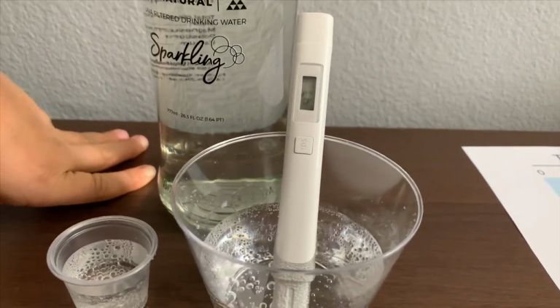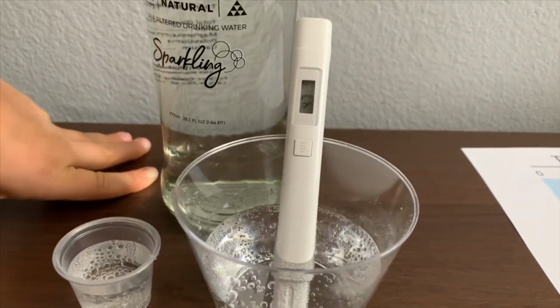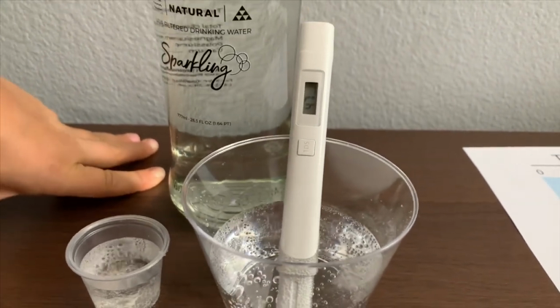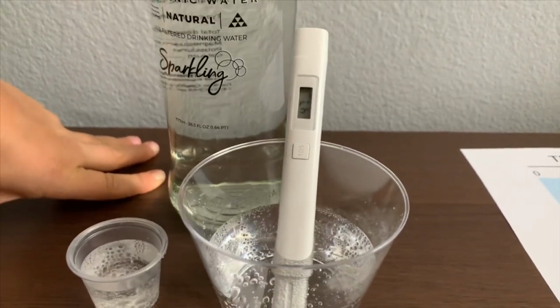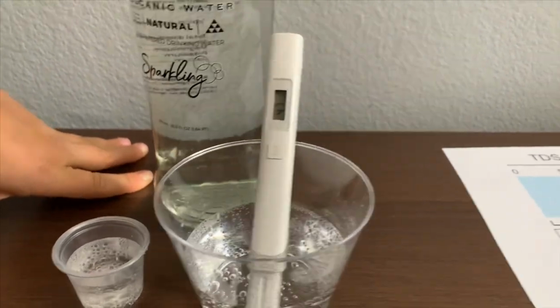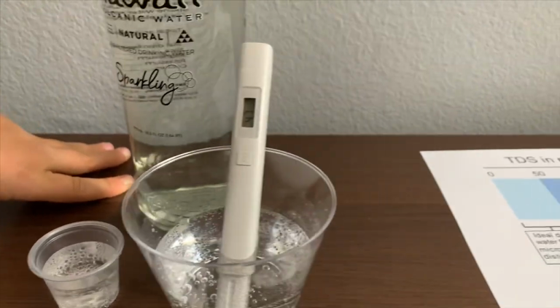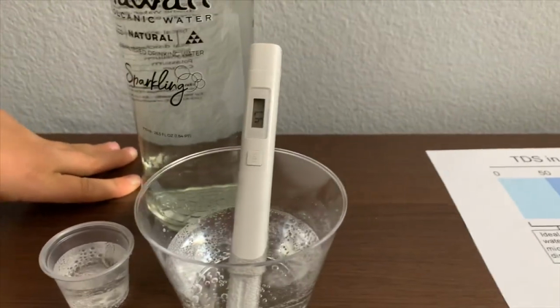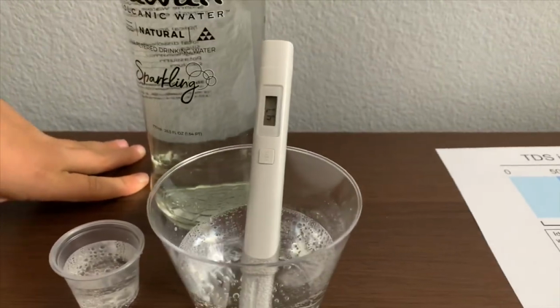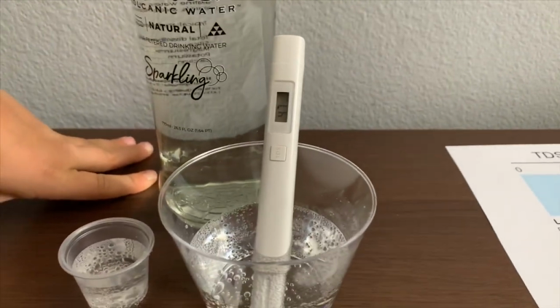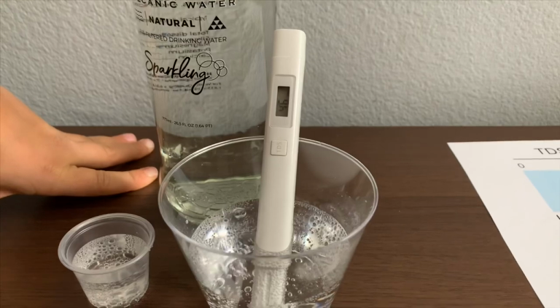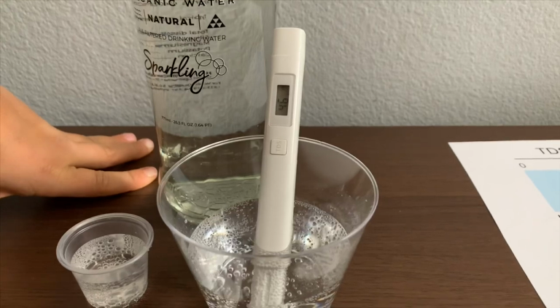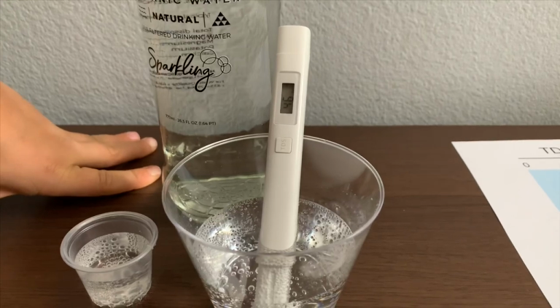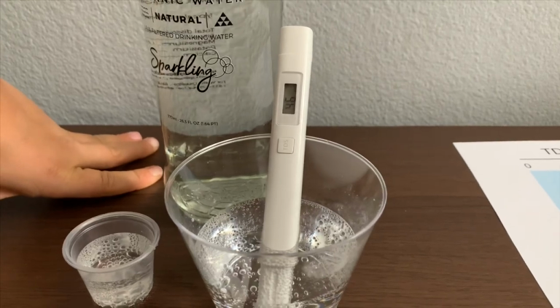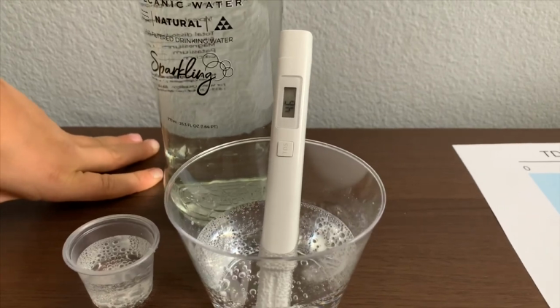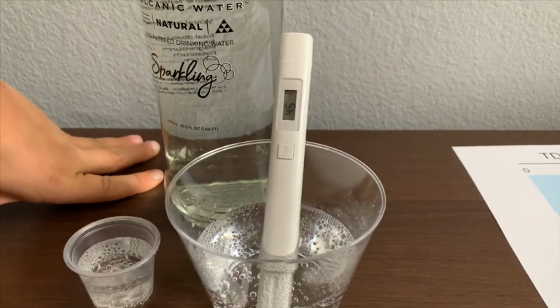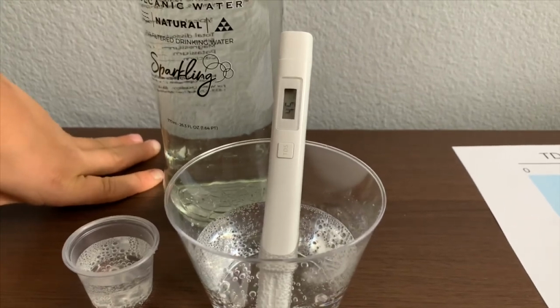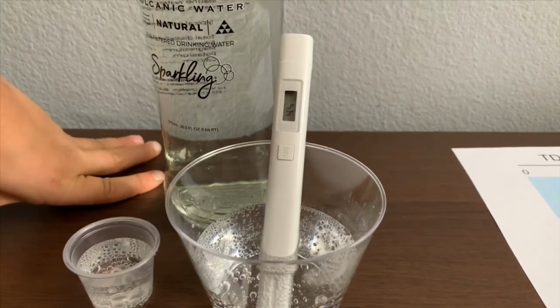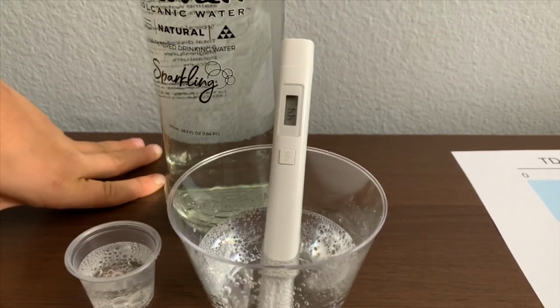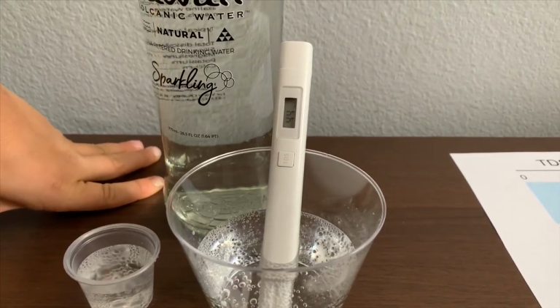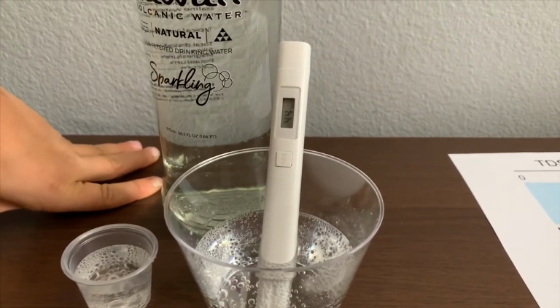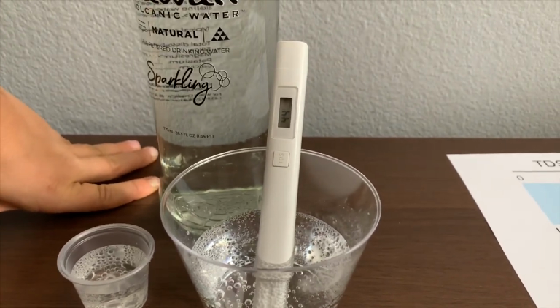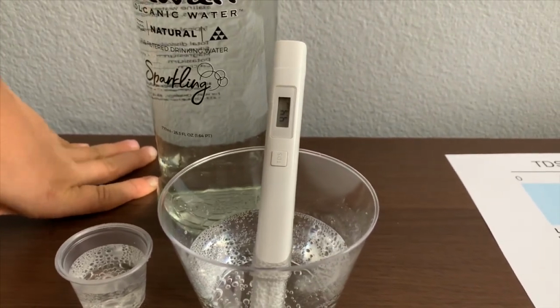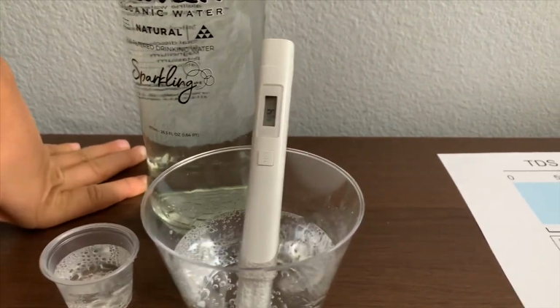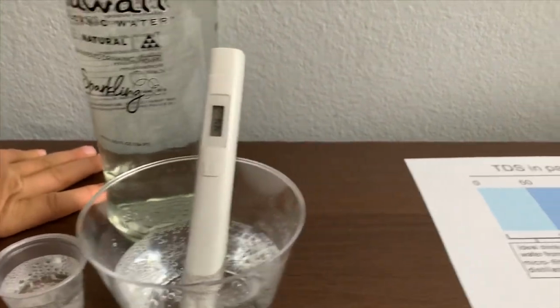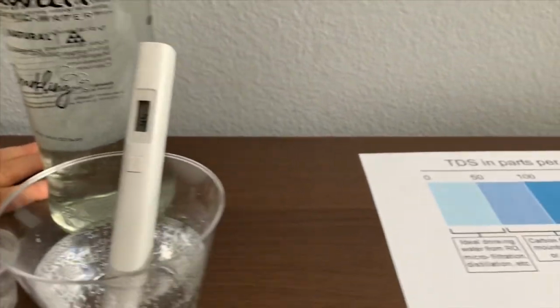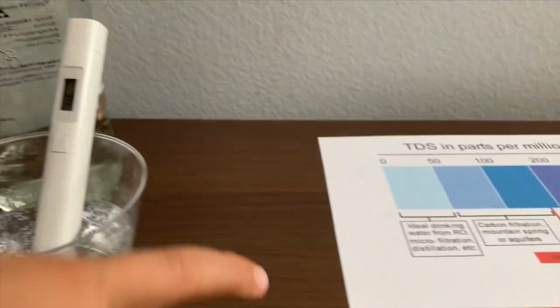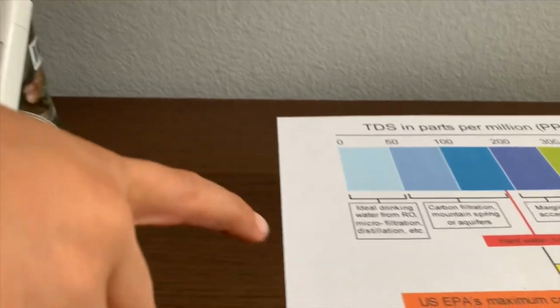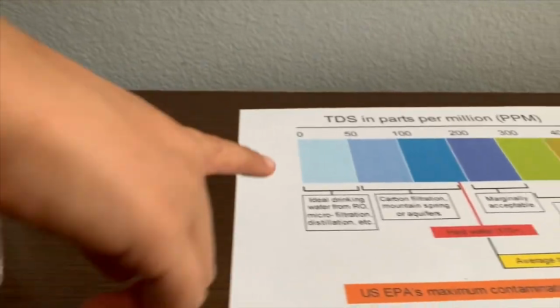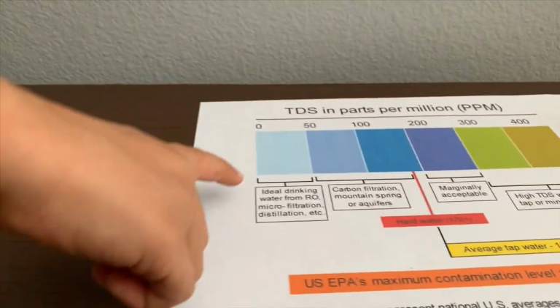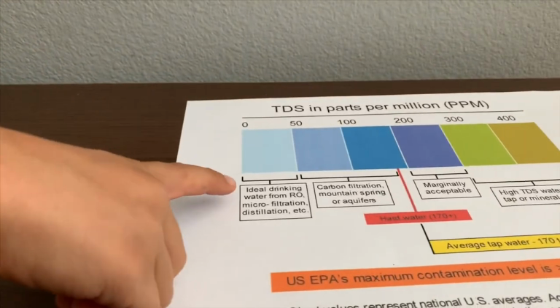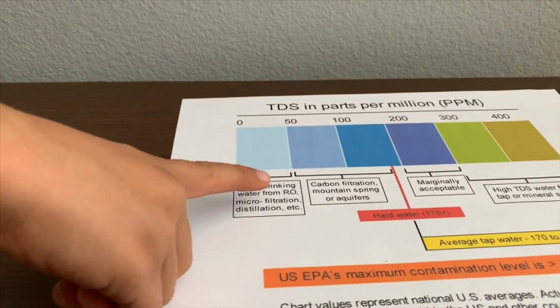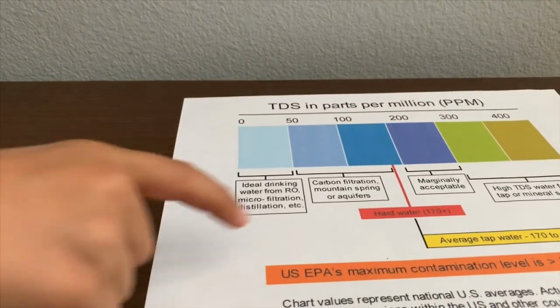Forty — it's in the tens to about 50. So that's like ideal drinking water.